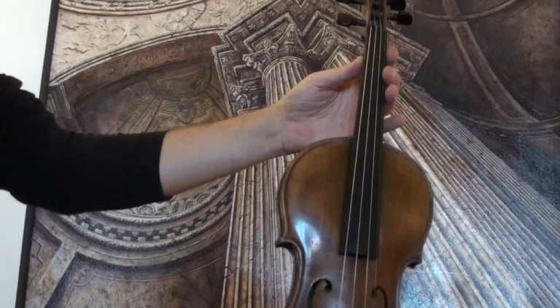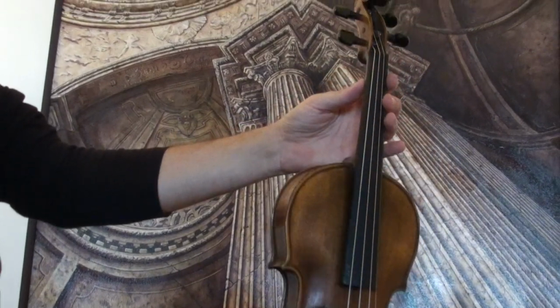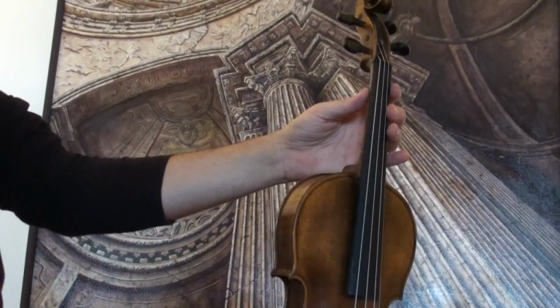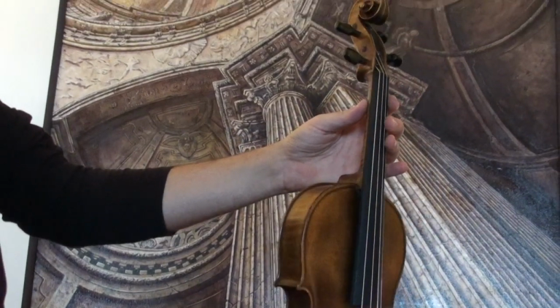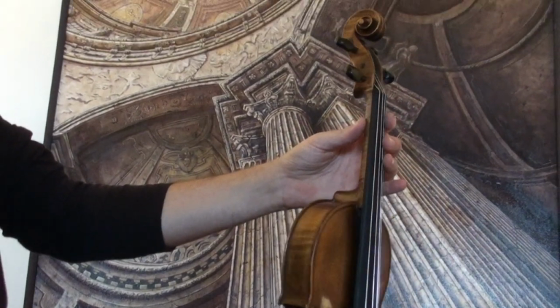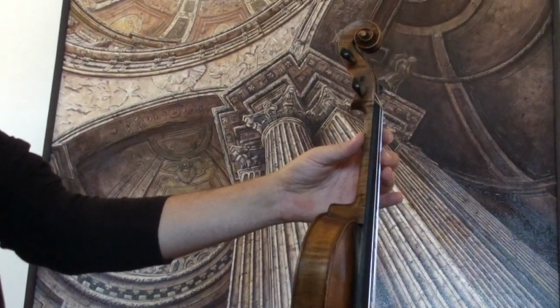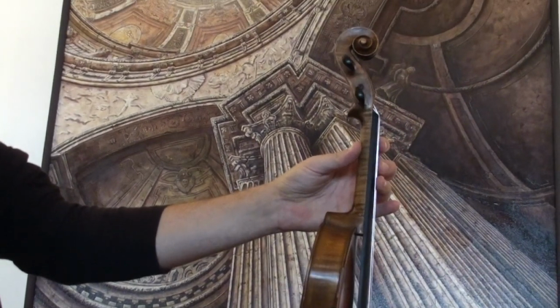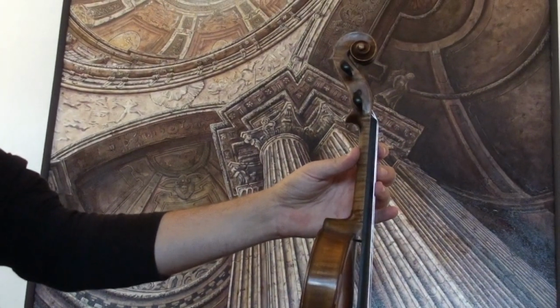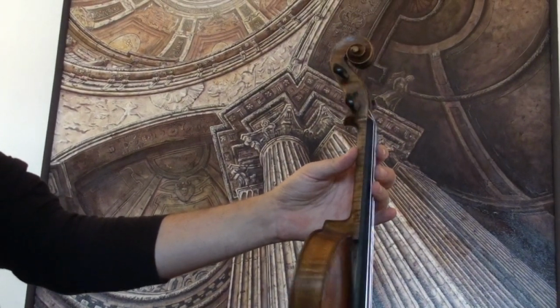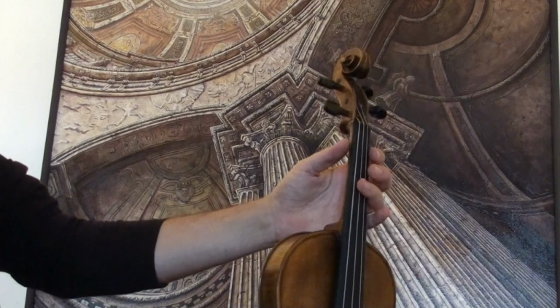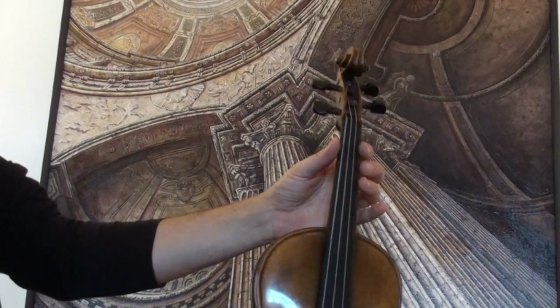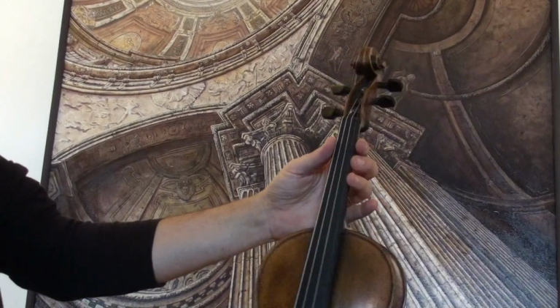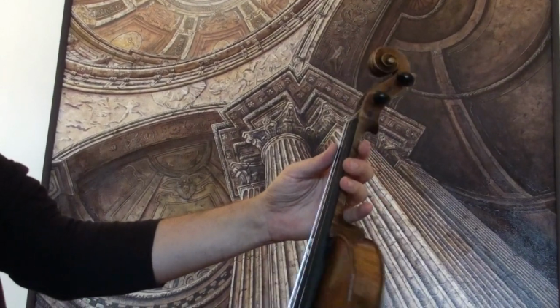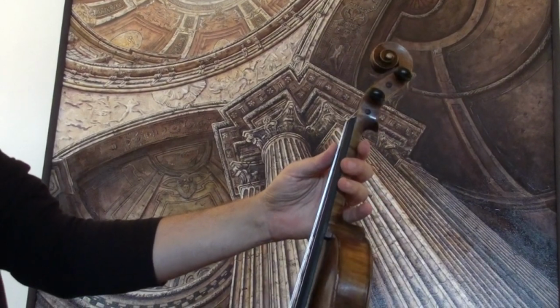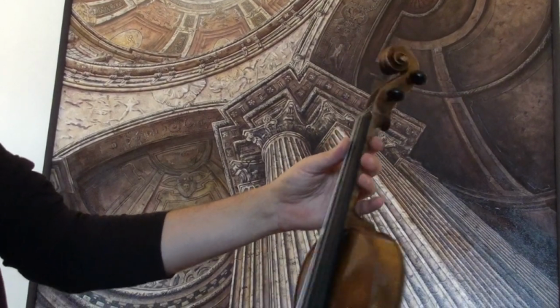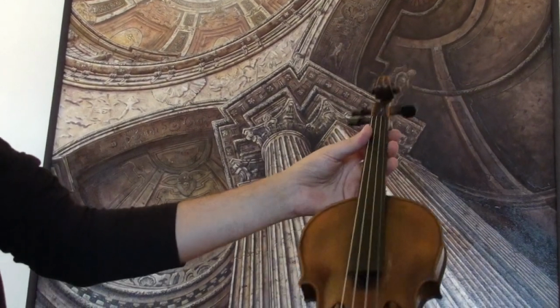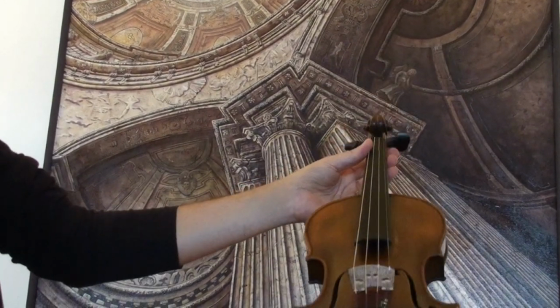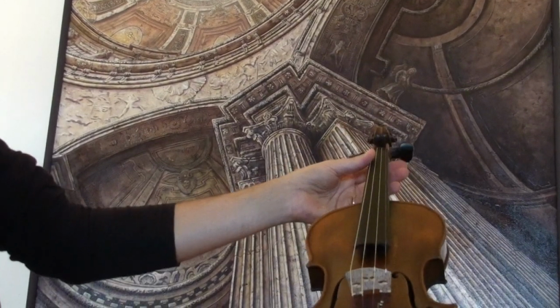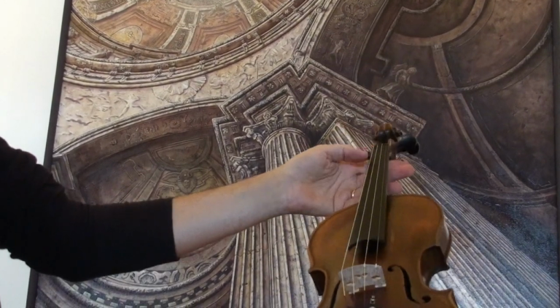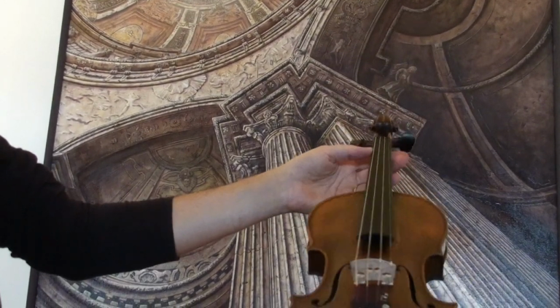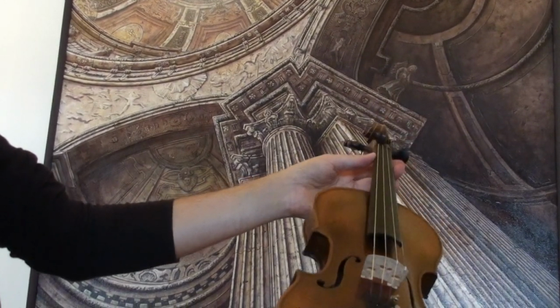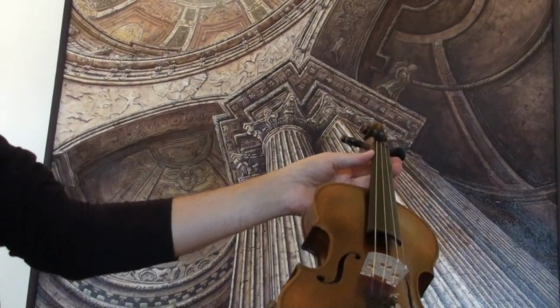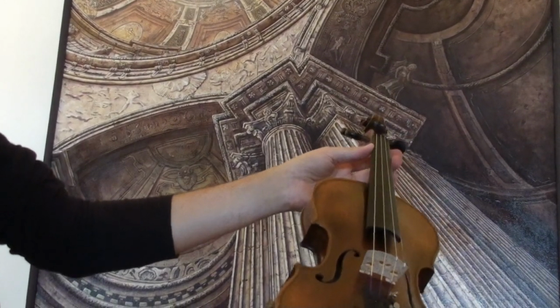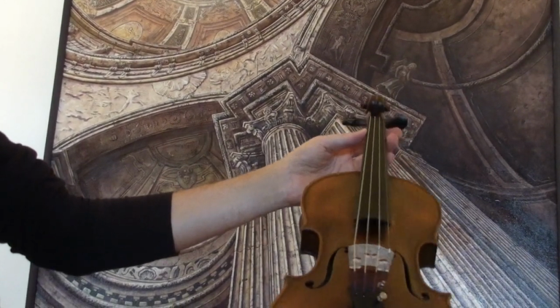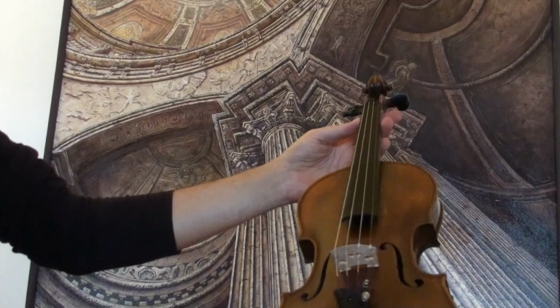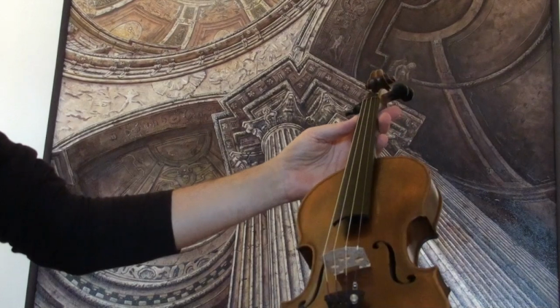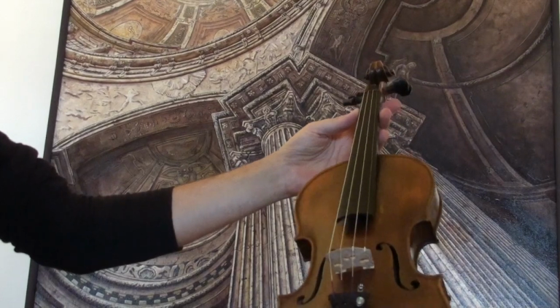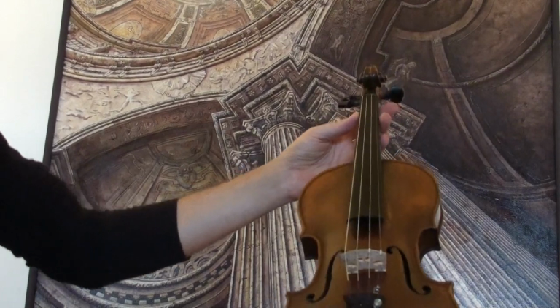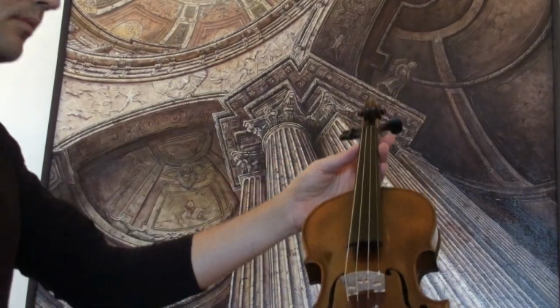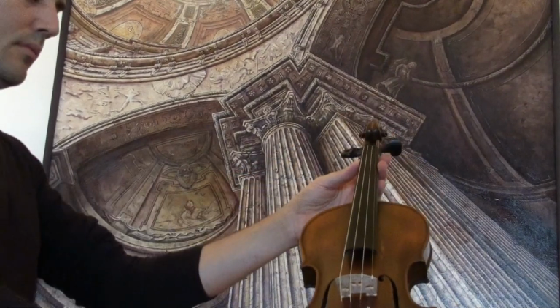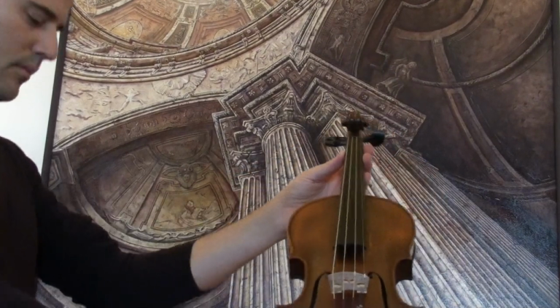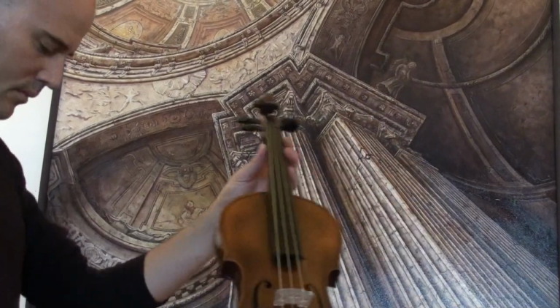In our workshop, the violin received a new setup with new ebony pegs, a newly fitted elder ebony chinrest and tailpiece, a new bridge, and new strings.